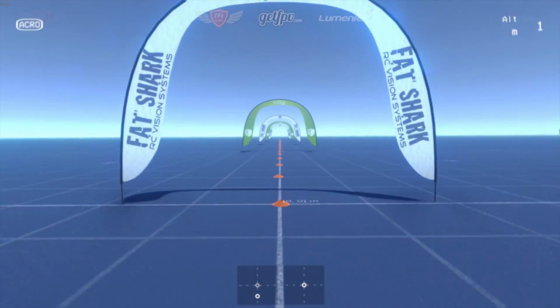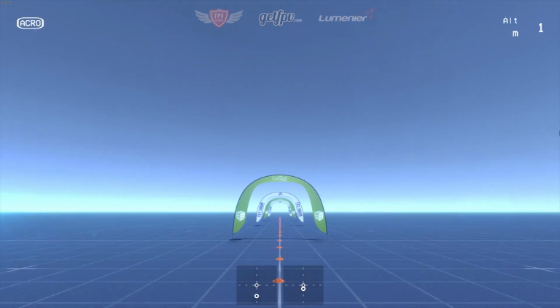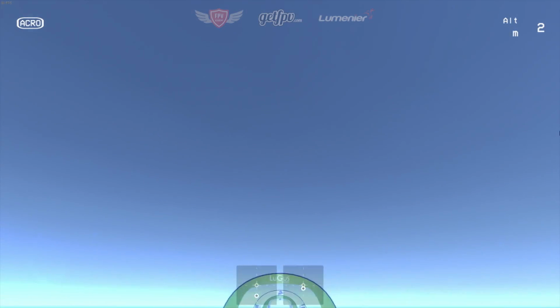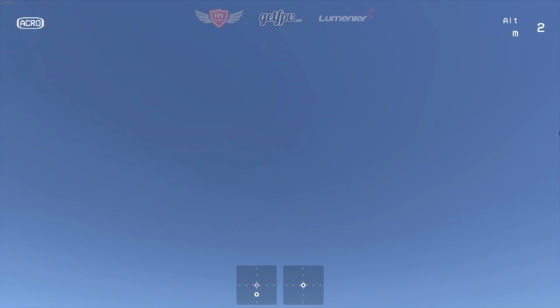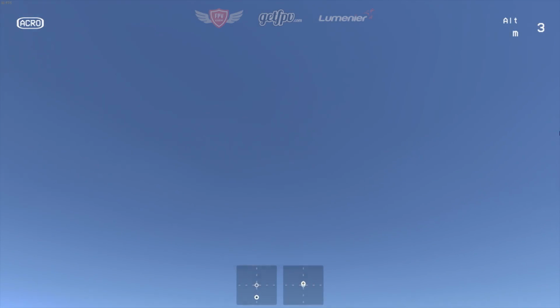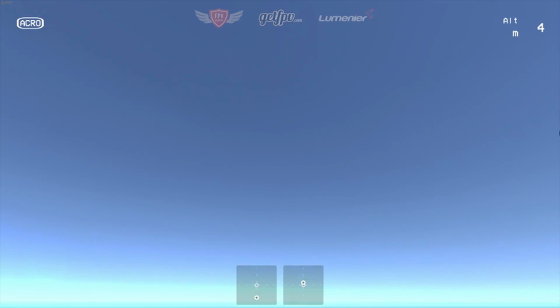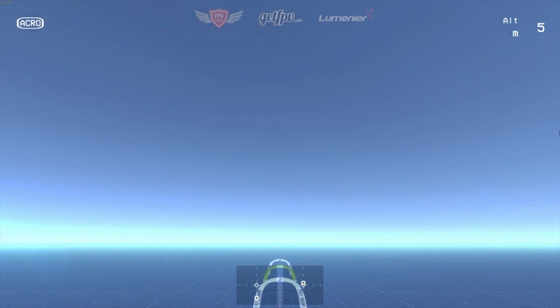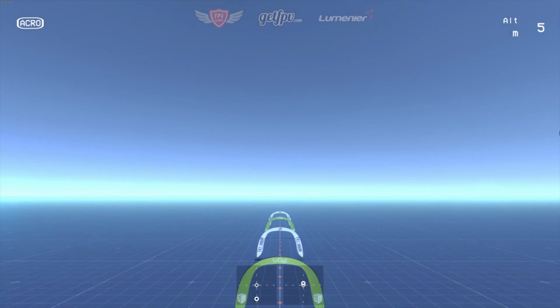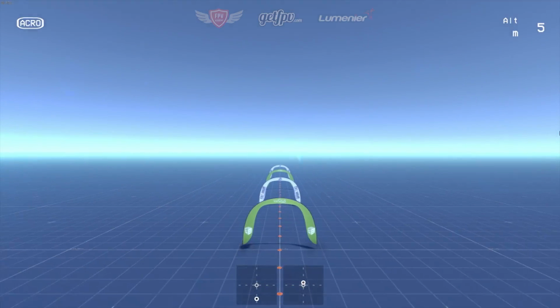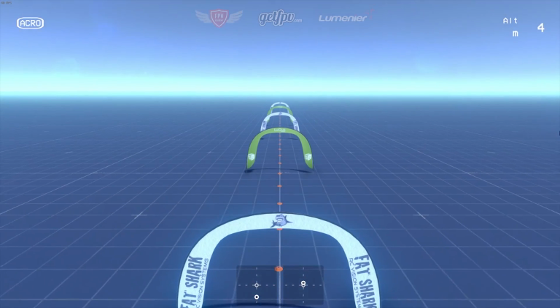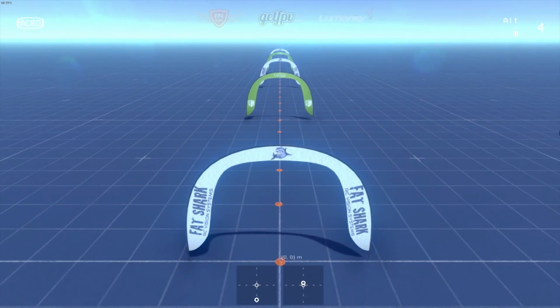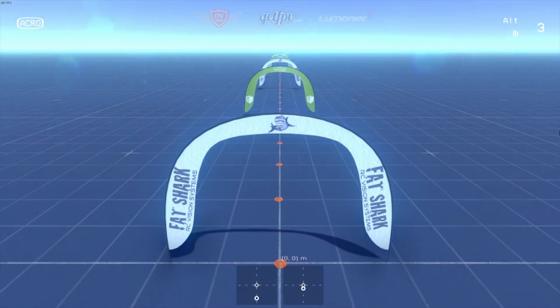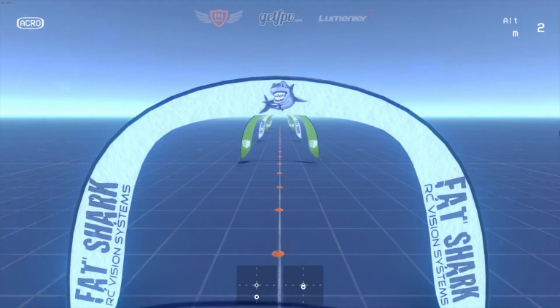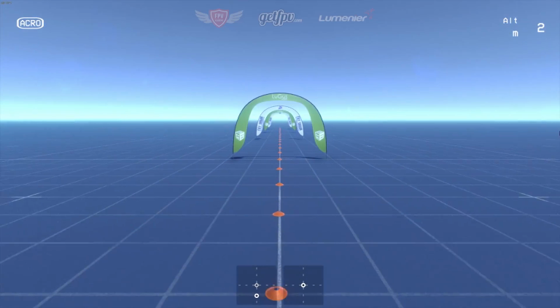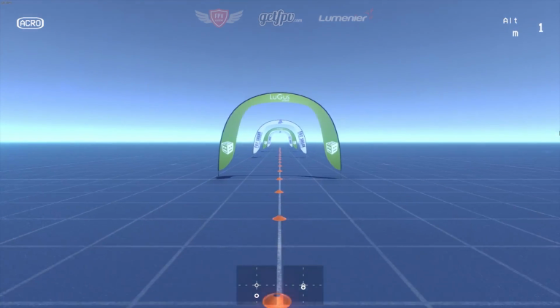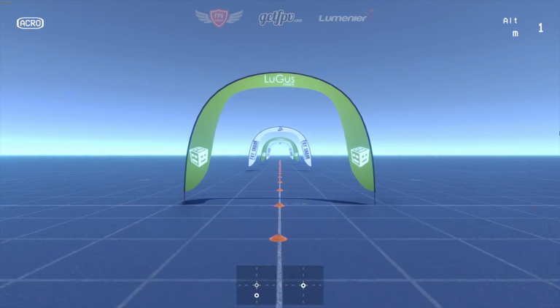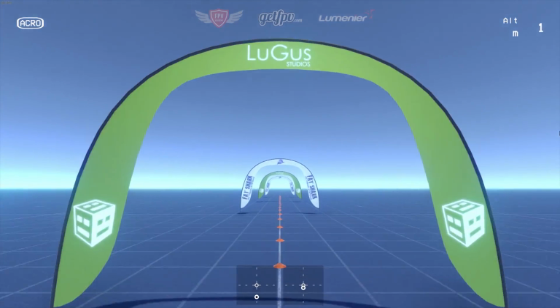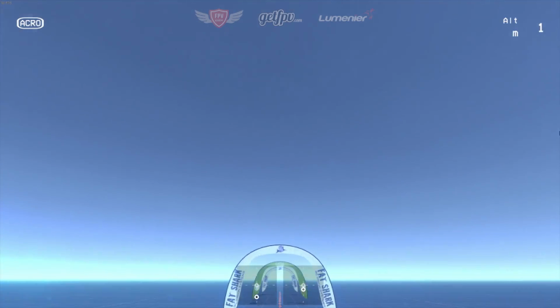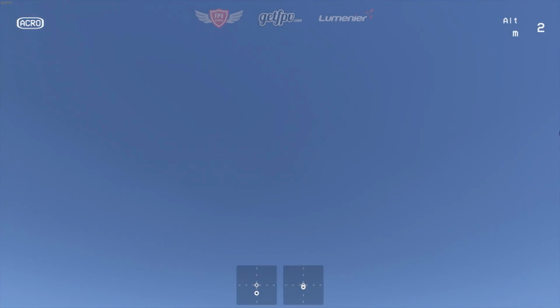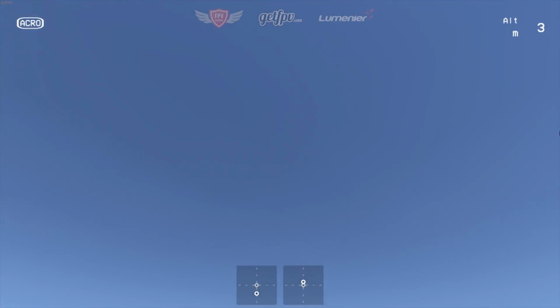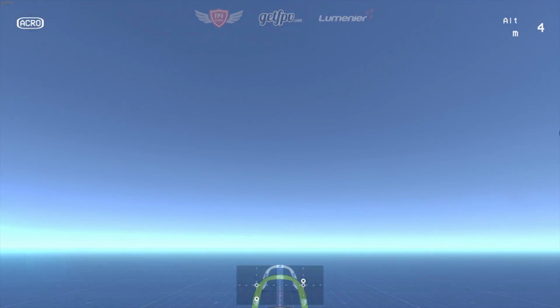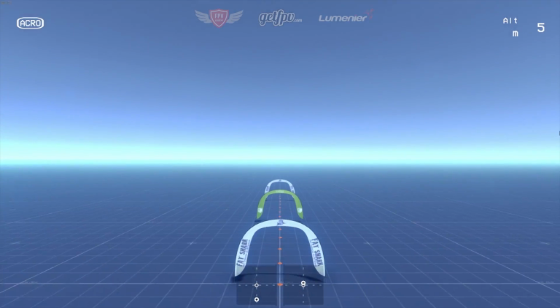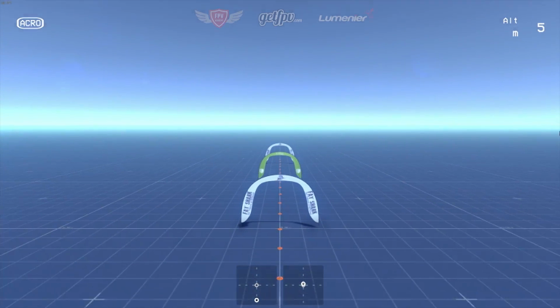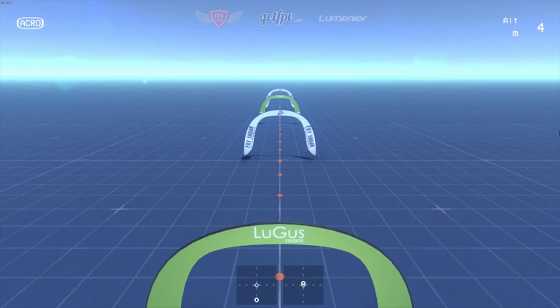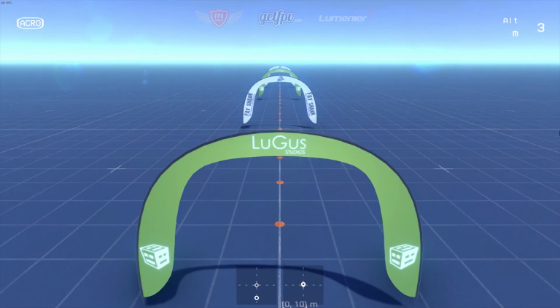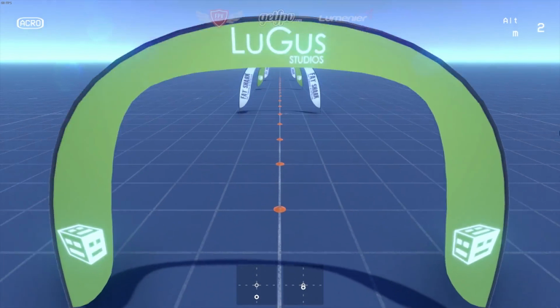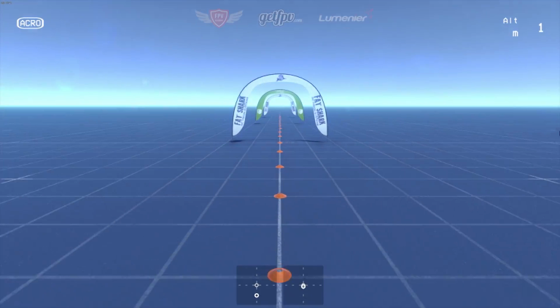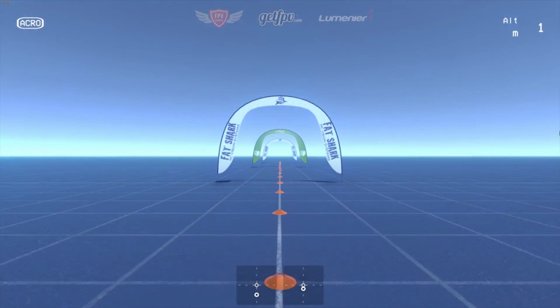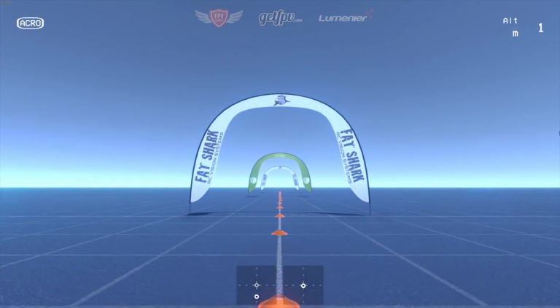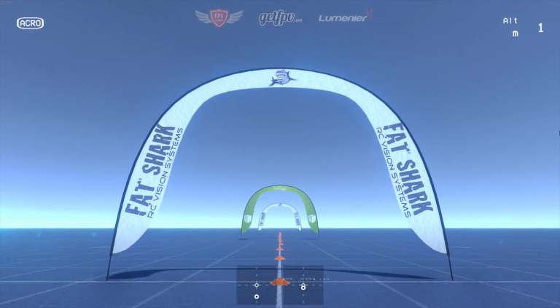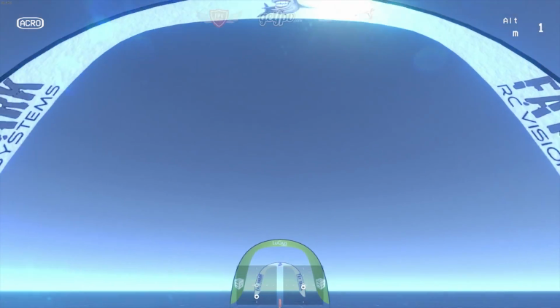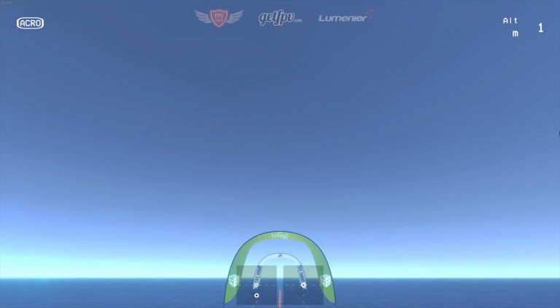This drill is also available to download on the Liftoff FPV simulator. We definitely recommend you first try this out on the computer before you go out and try this in real life. You can get this exact same track just by searching FPV Academy in the Steam Workshop.